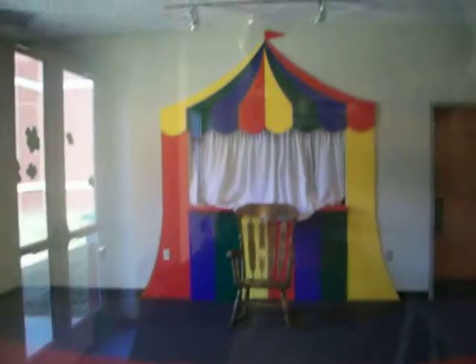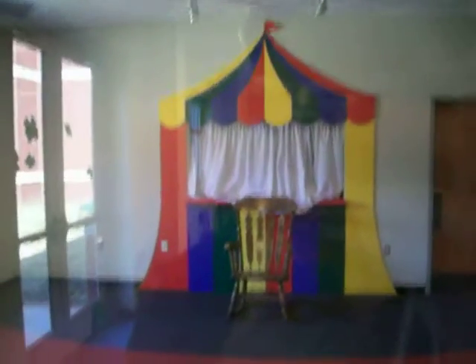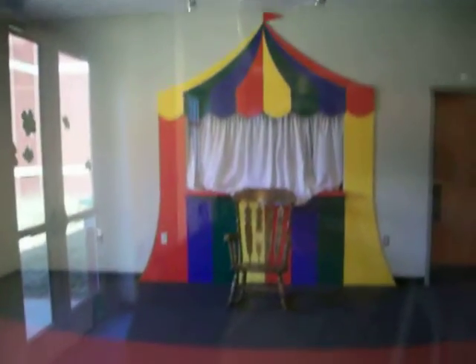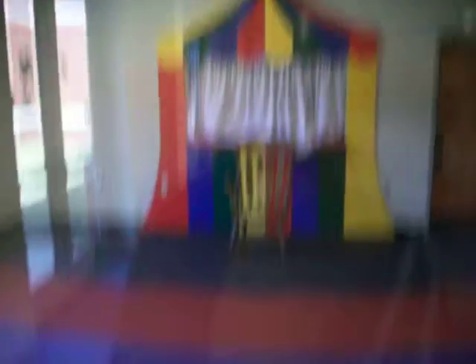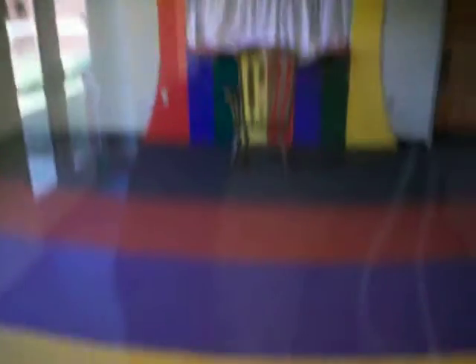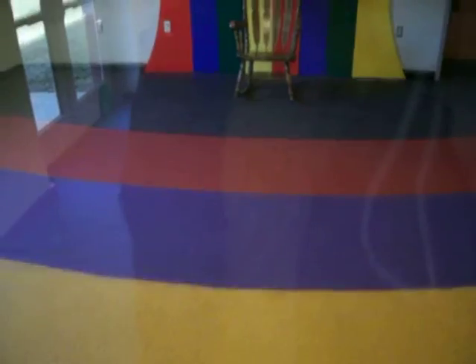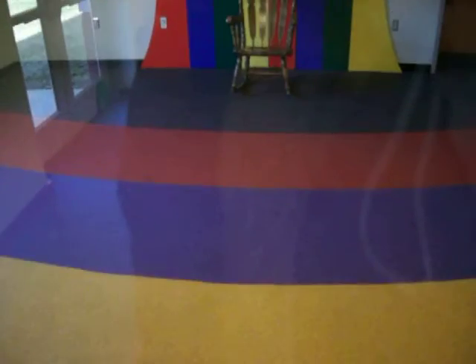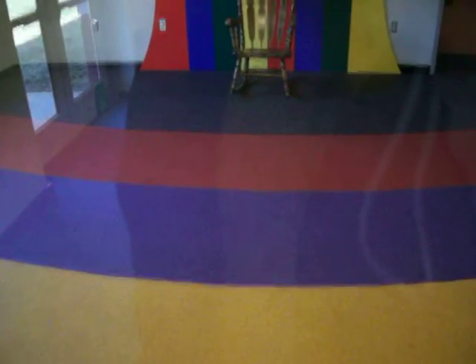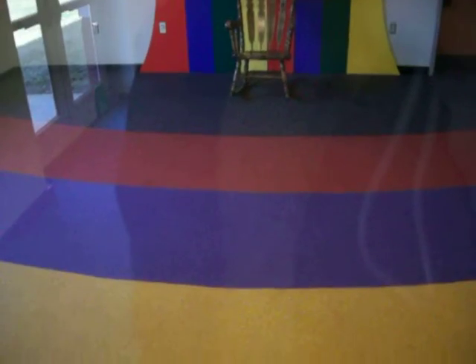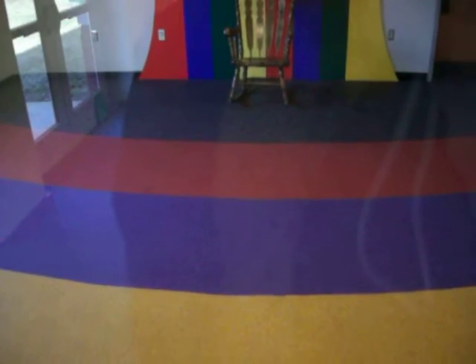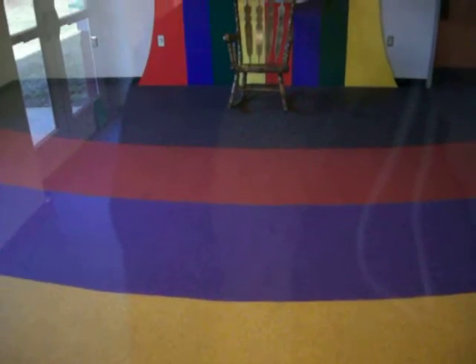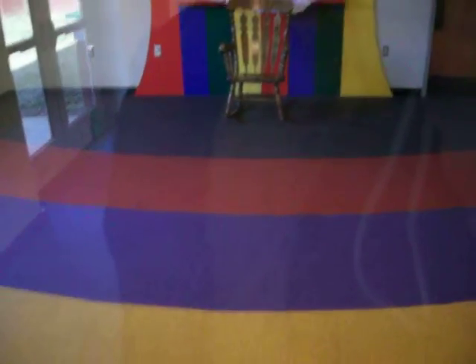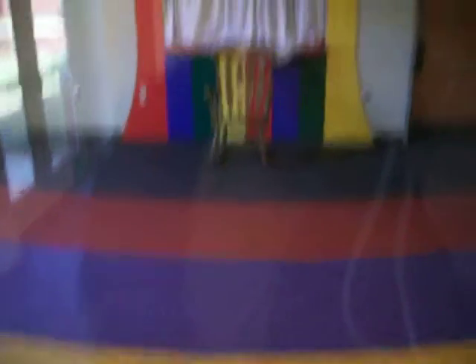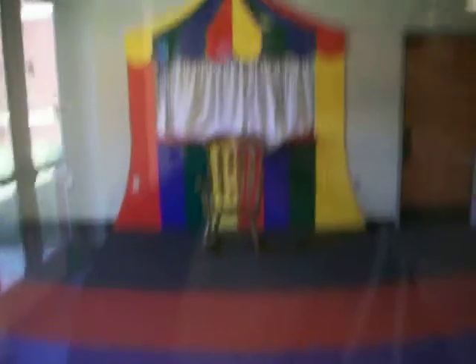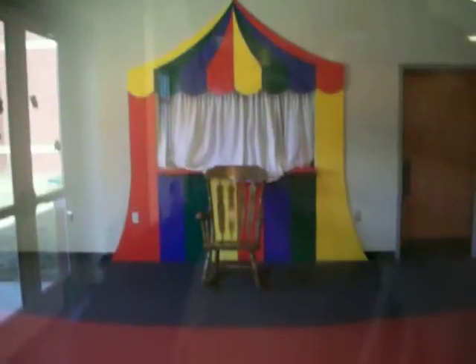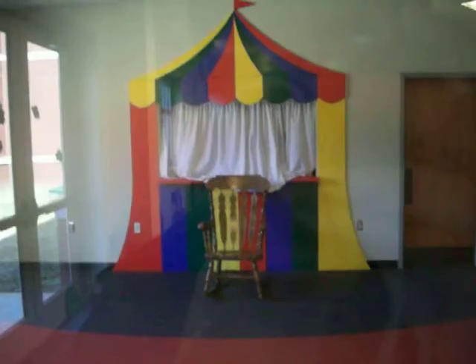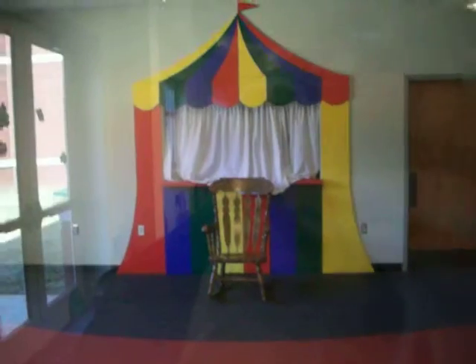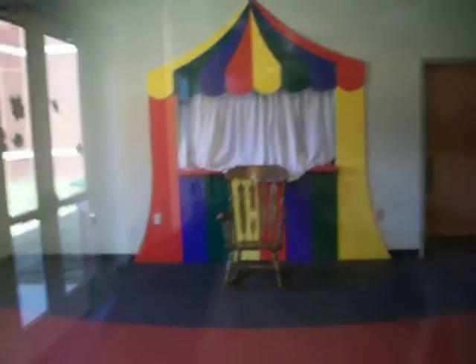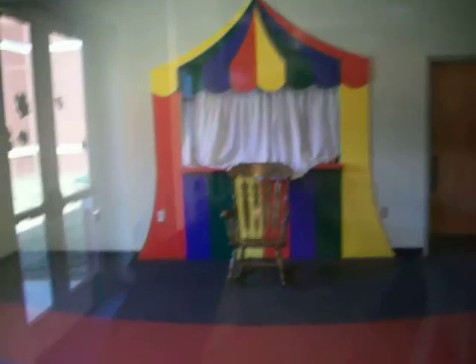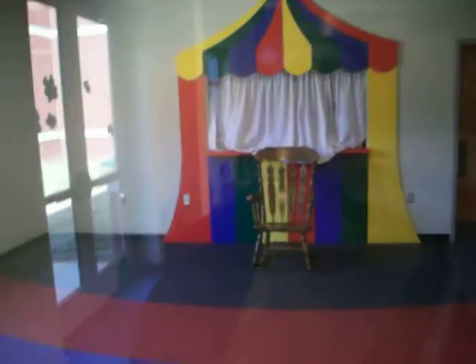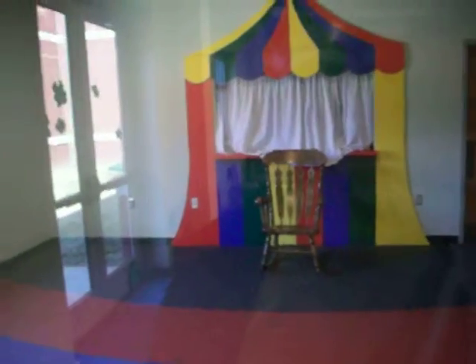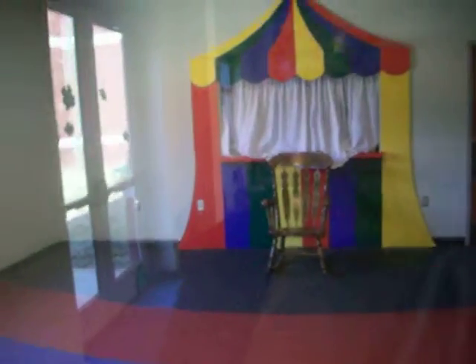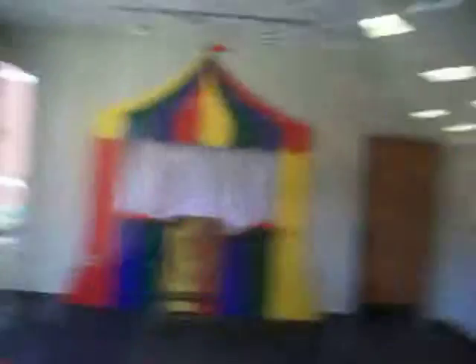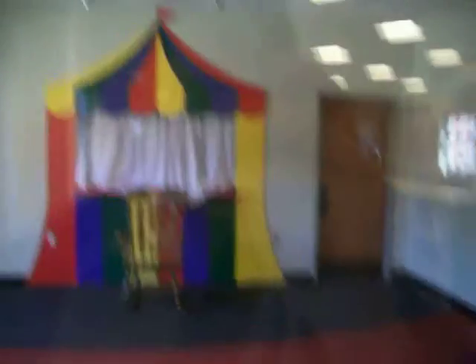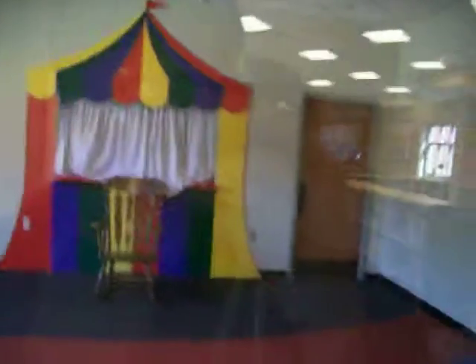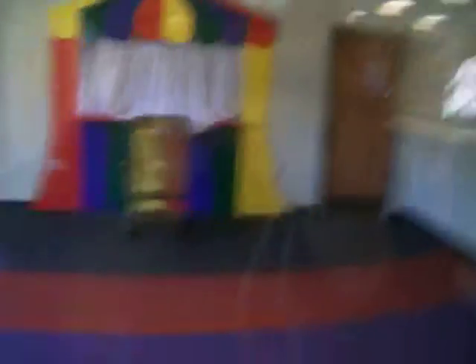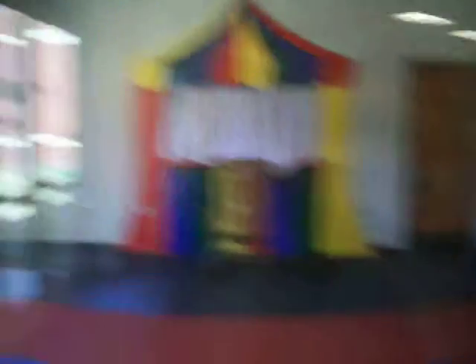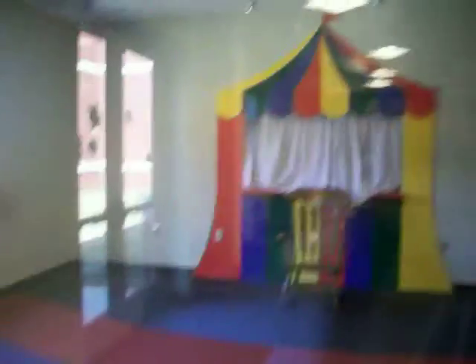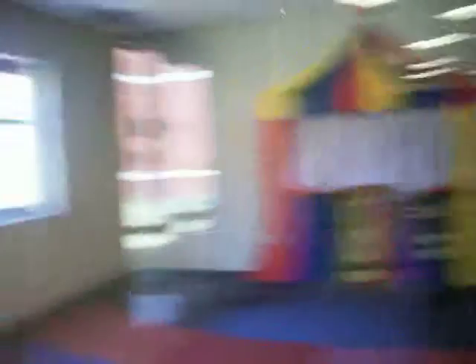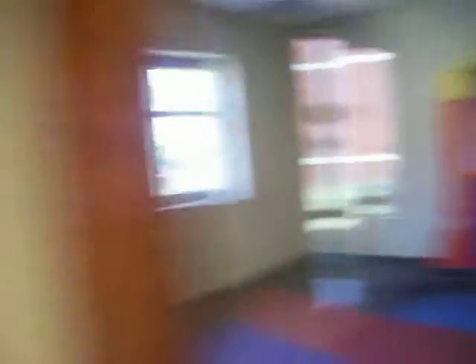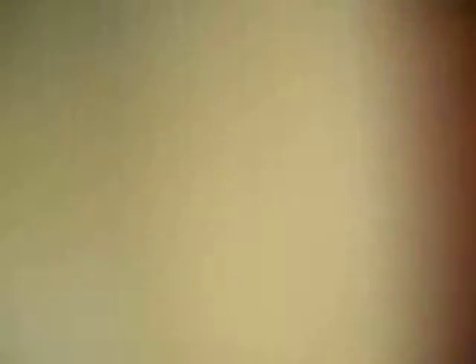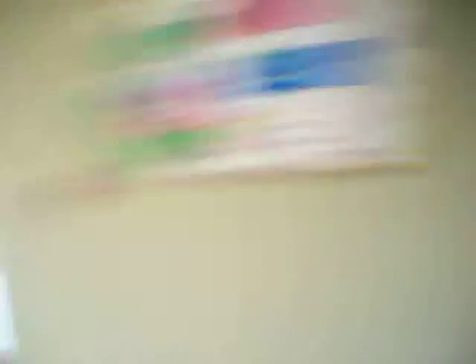Ms. Barbara is what we call her. She tells stories to all the little kids, usually during the summer. And back there is our puppet stand — lots and lots of different types of stuff.